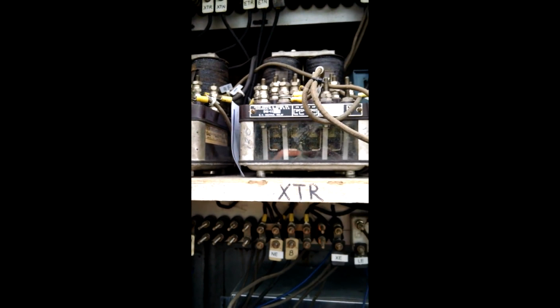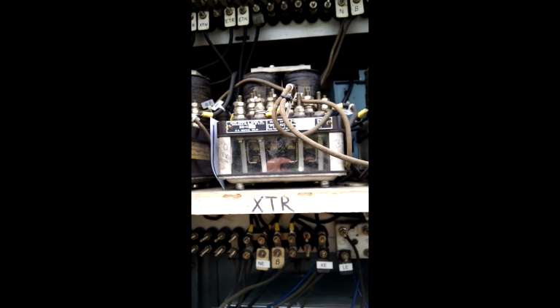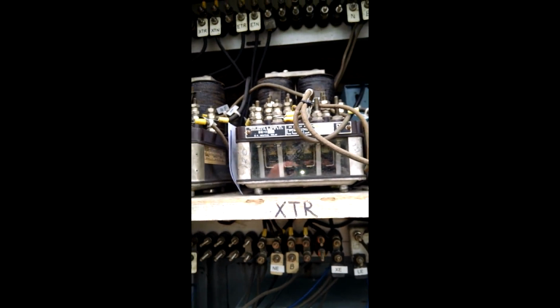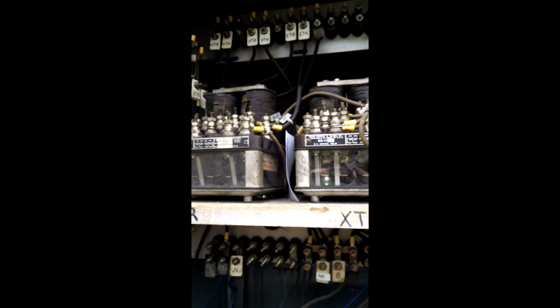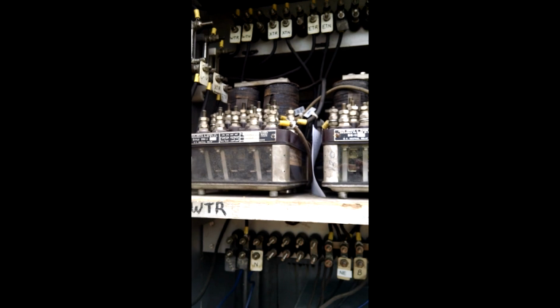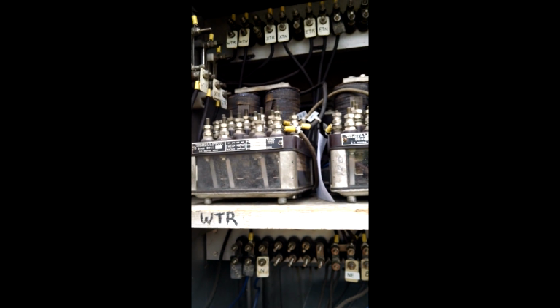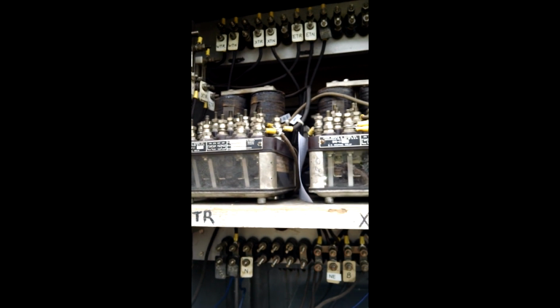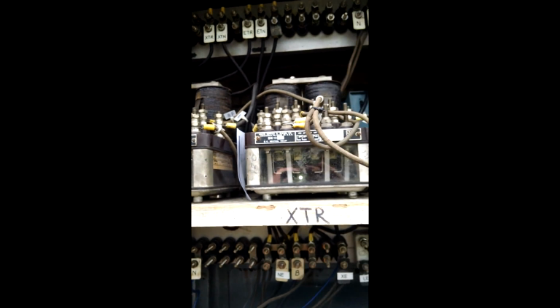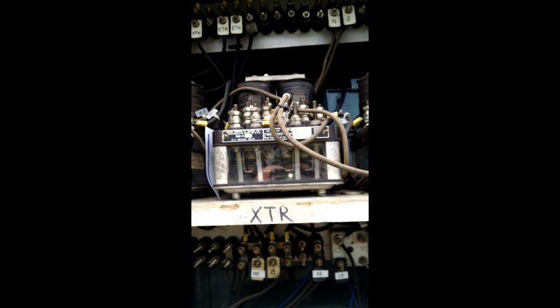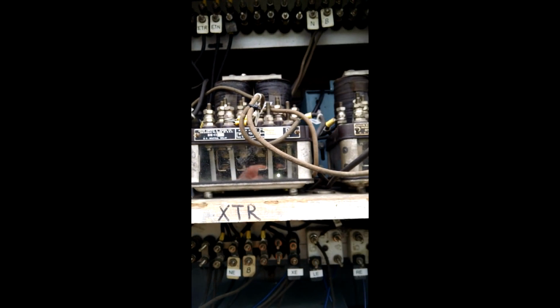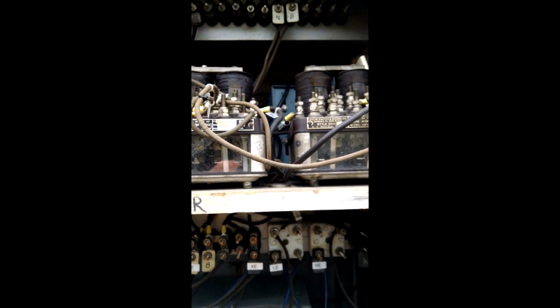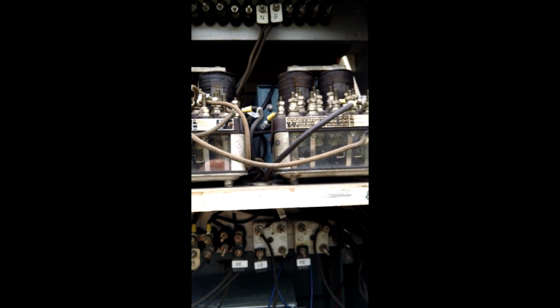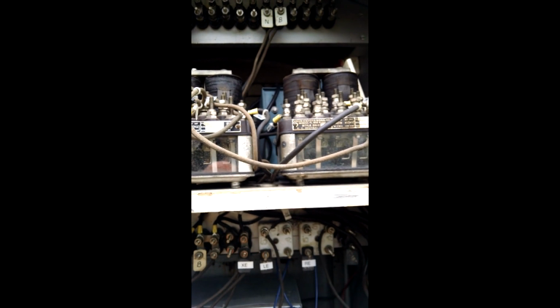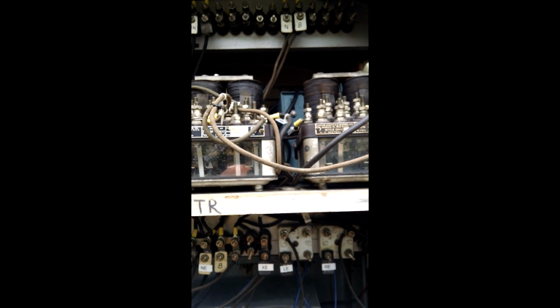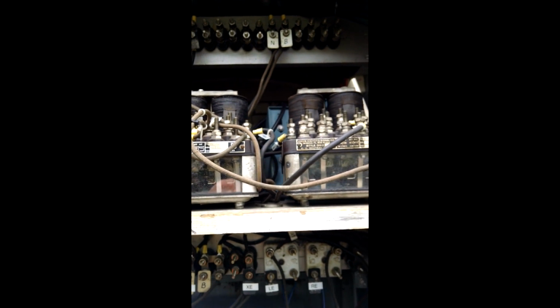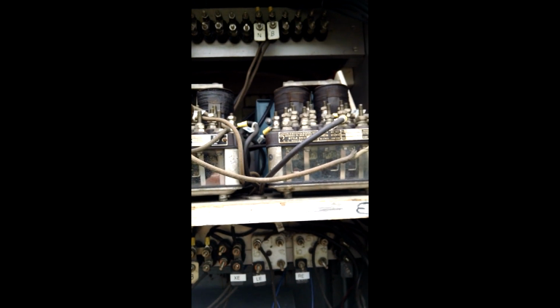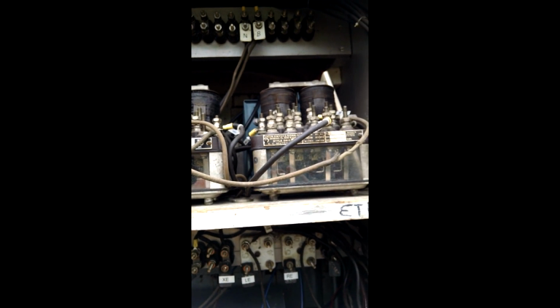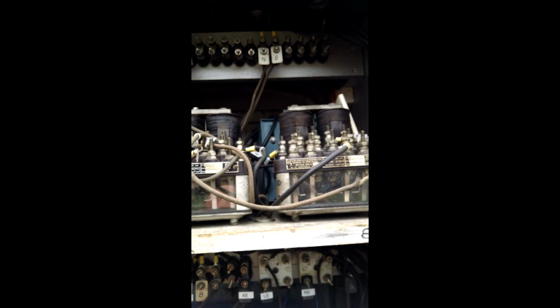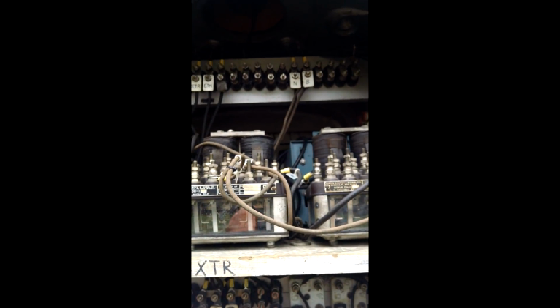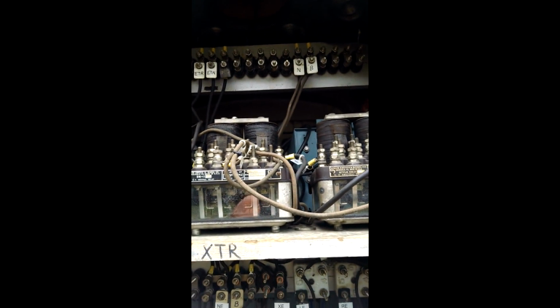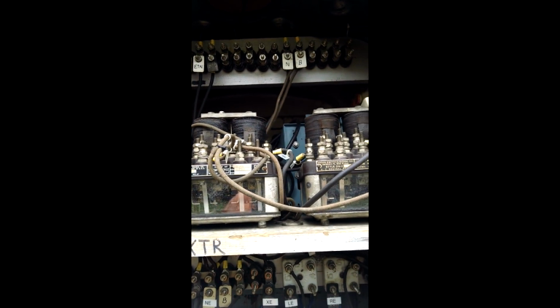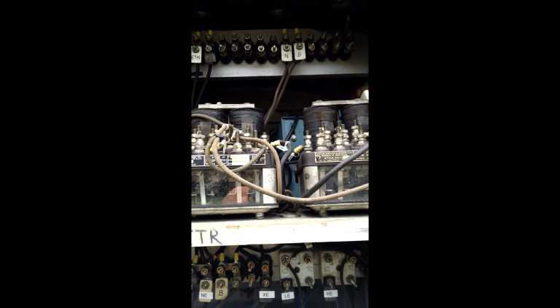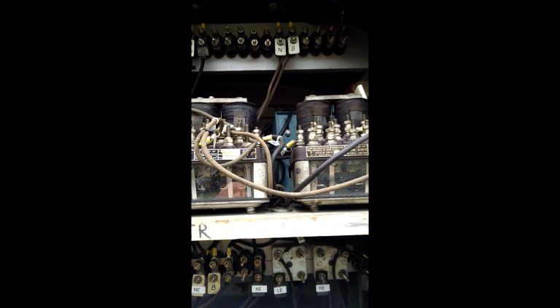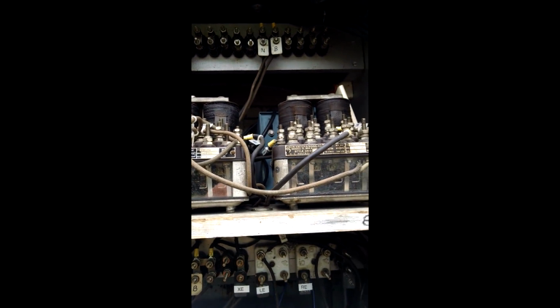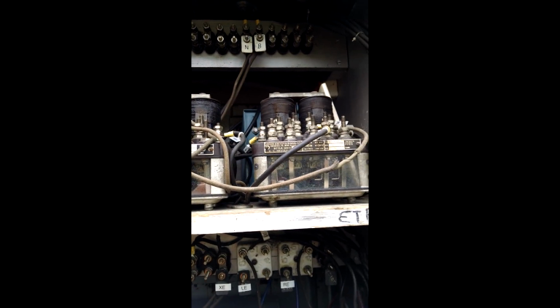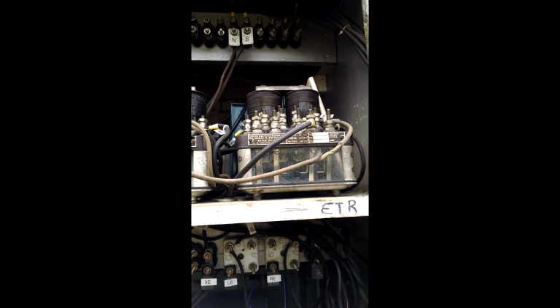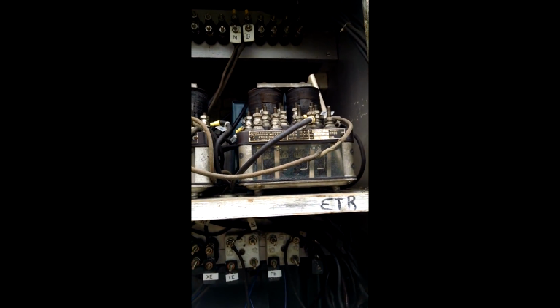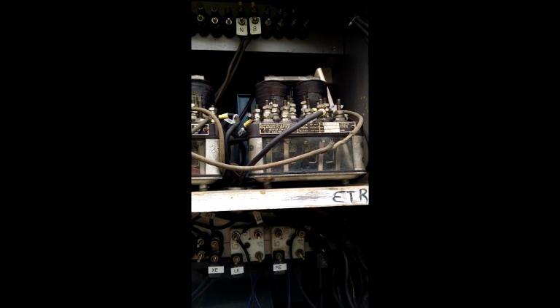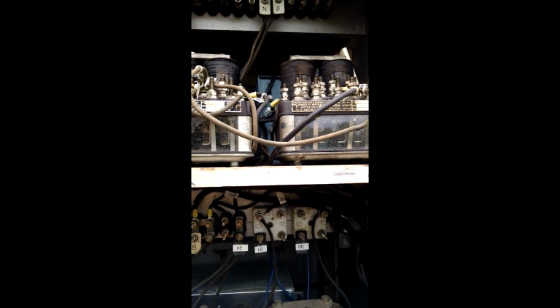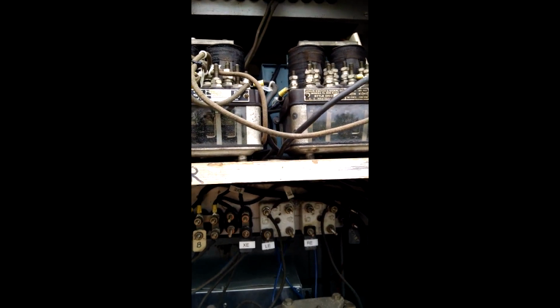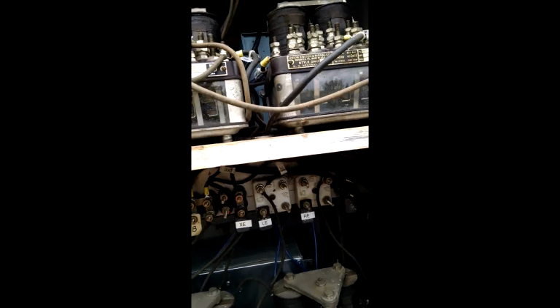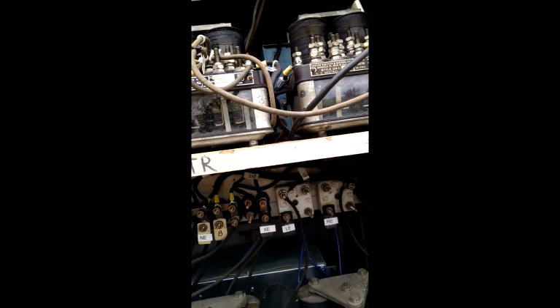Now that everything's wired up and picked up correctly, I just need to shunt the track and call it in, put it back in service. Thanks, guys.